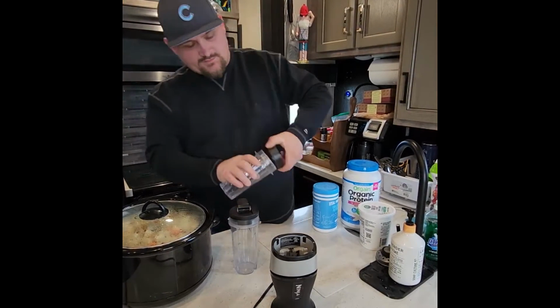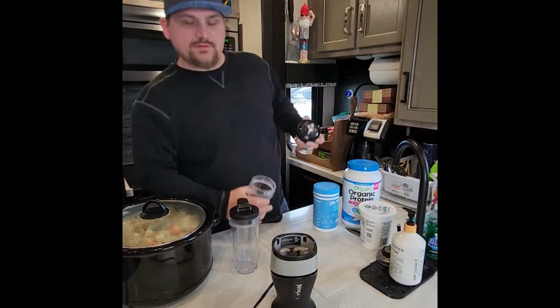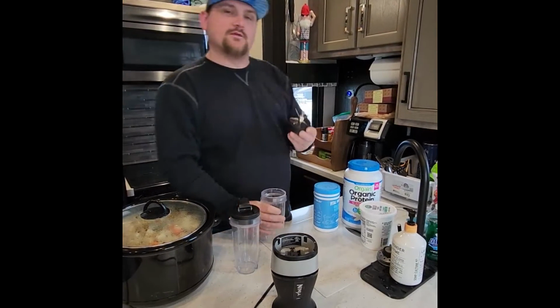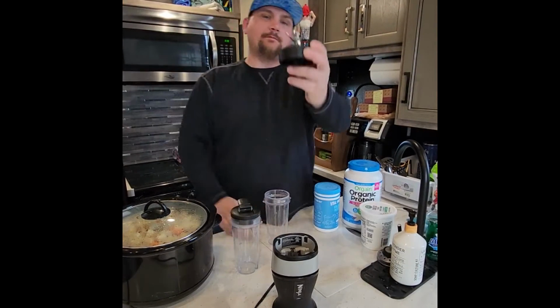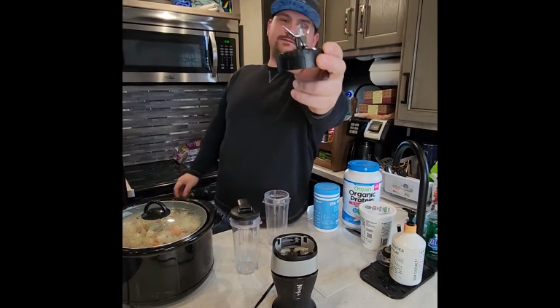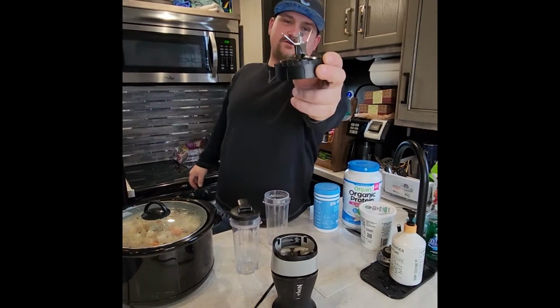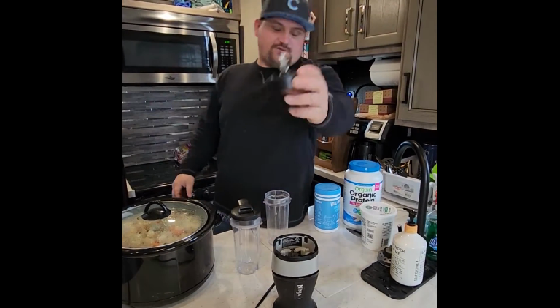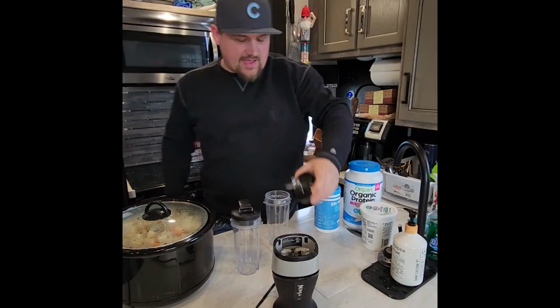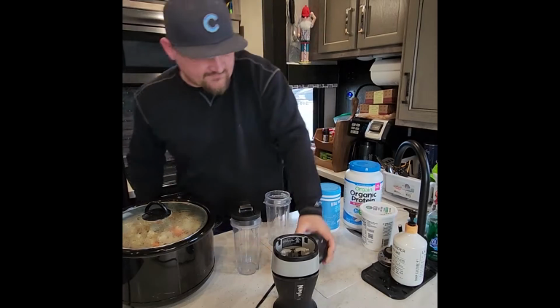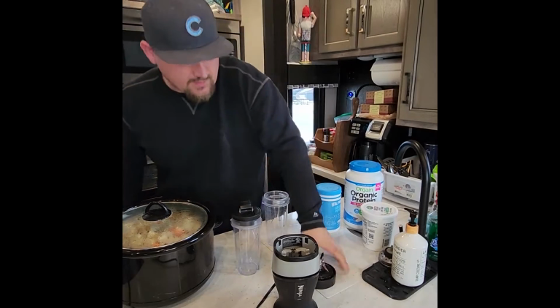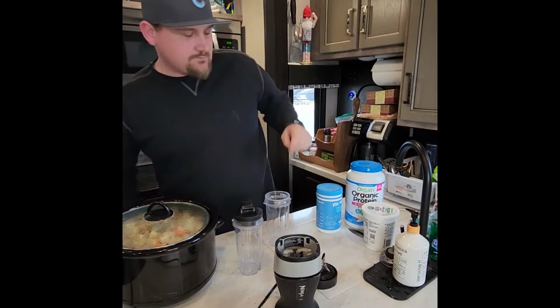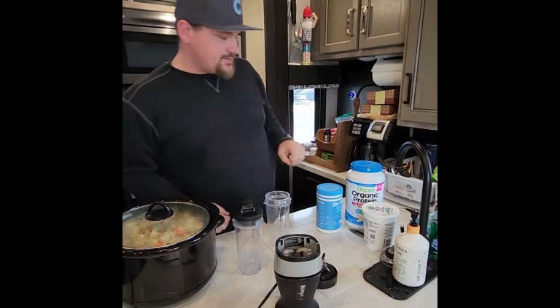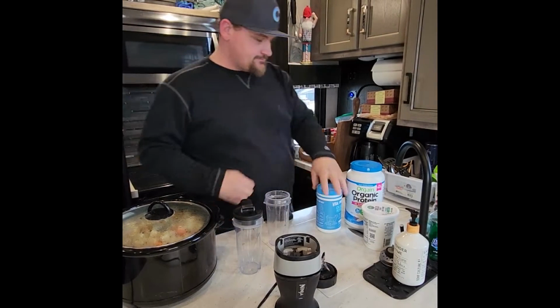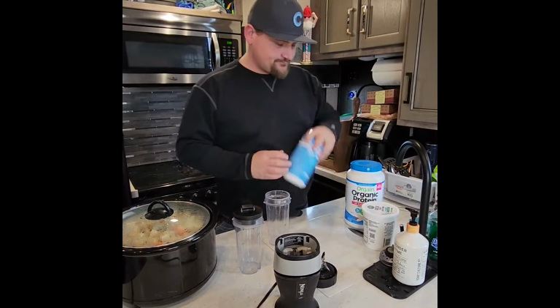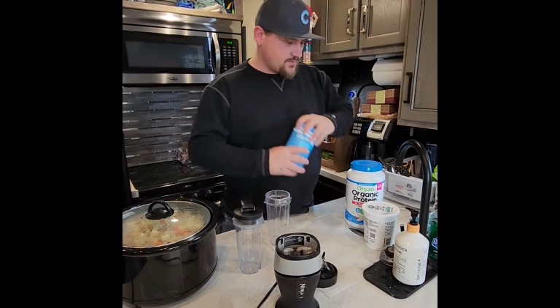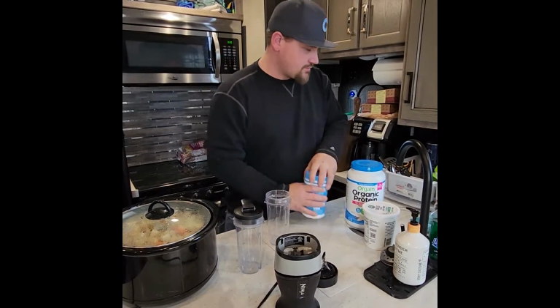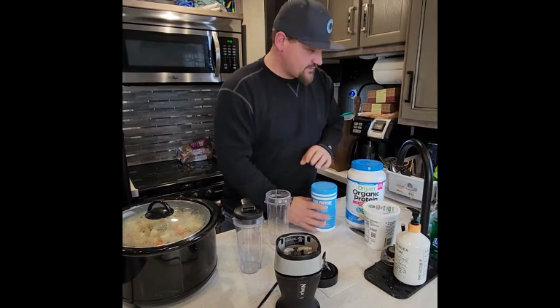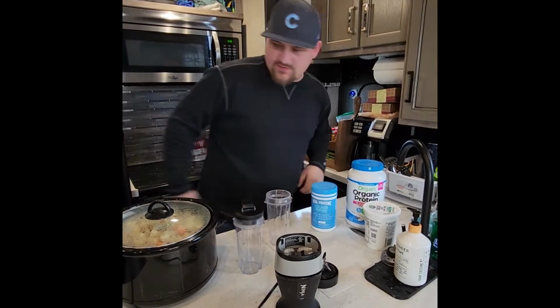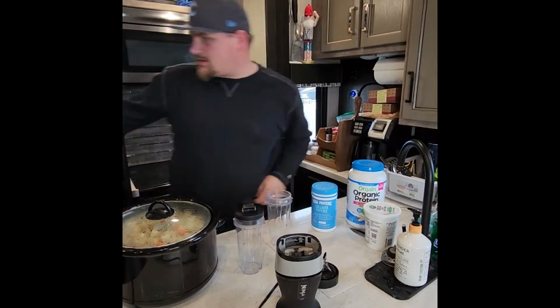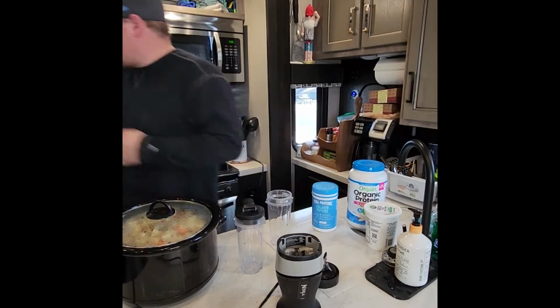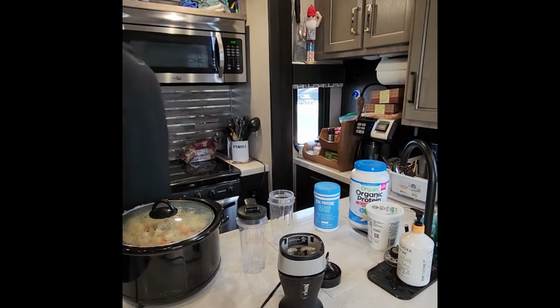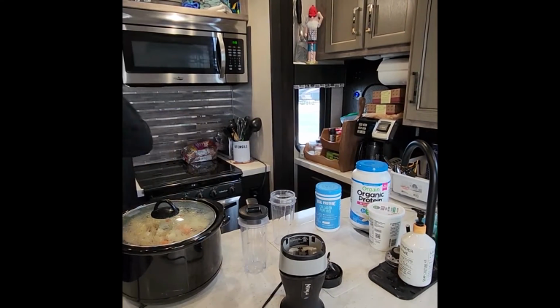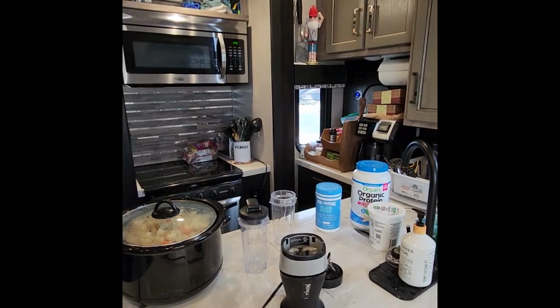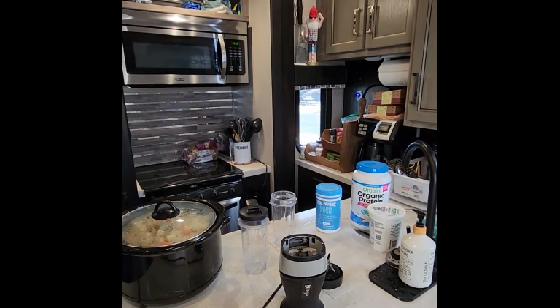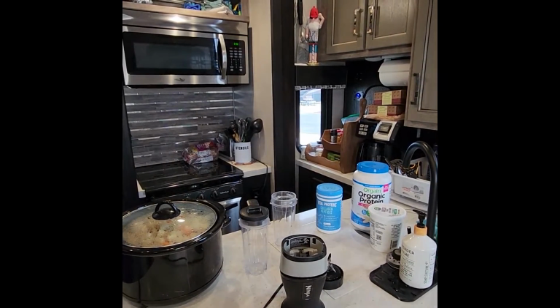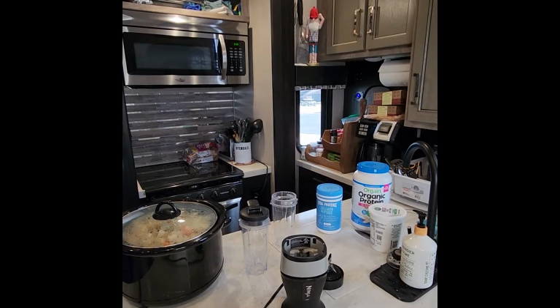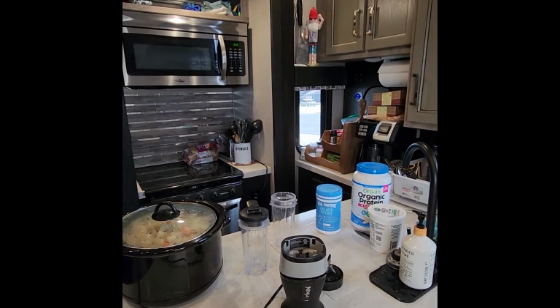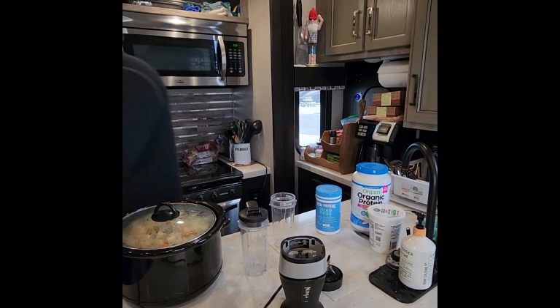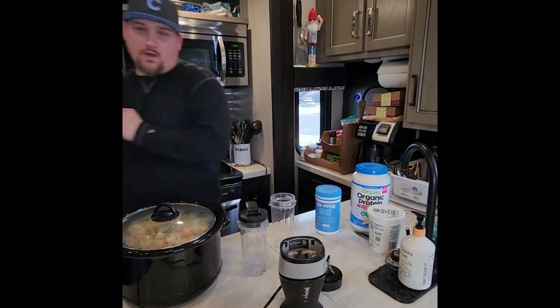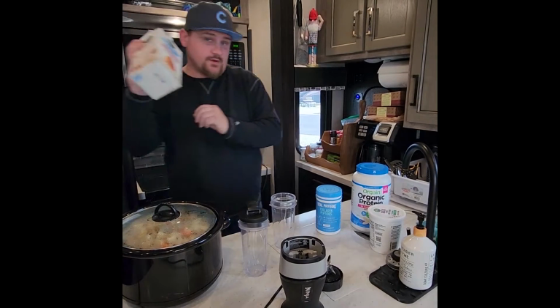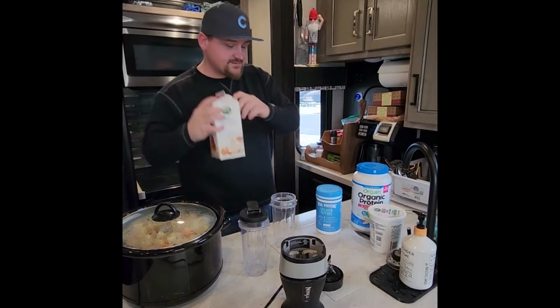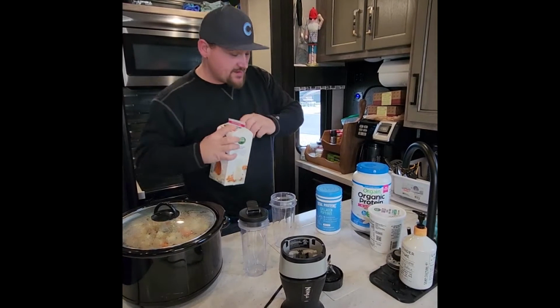Simply pull the pop off and make sure that you have the blender. You're going to take almond milk — almond milk is a must.